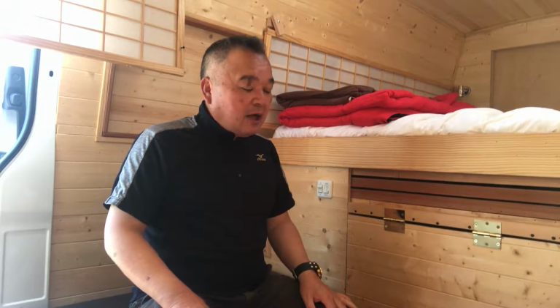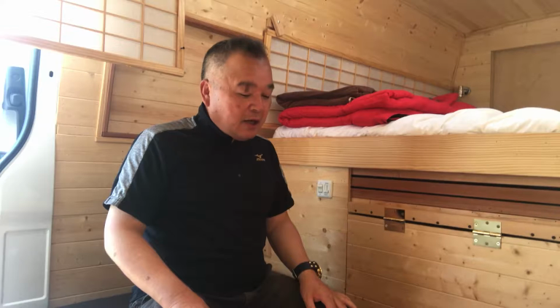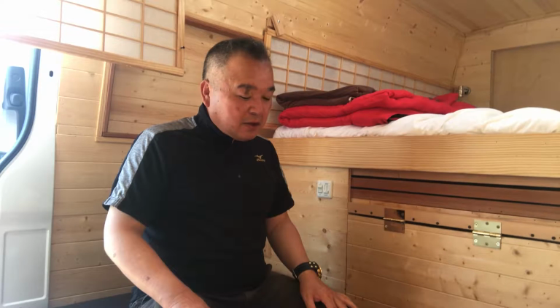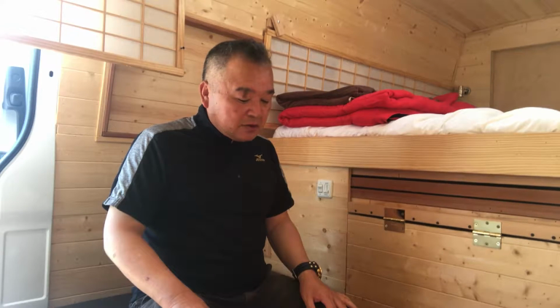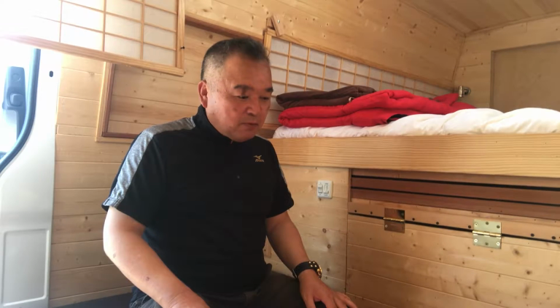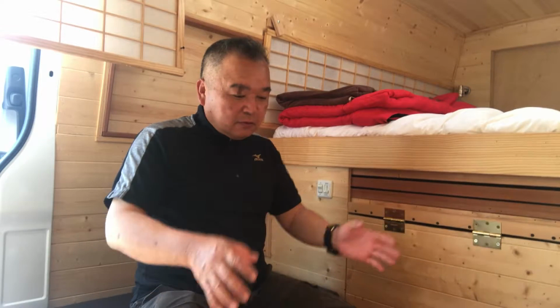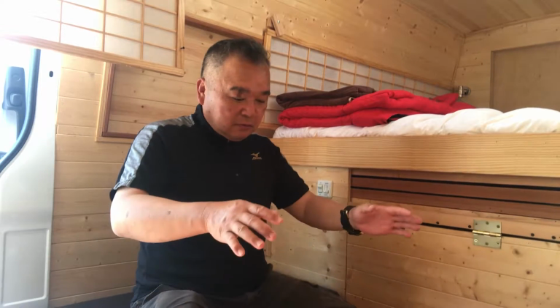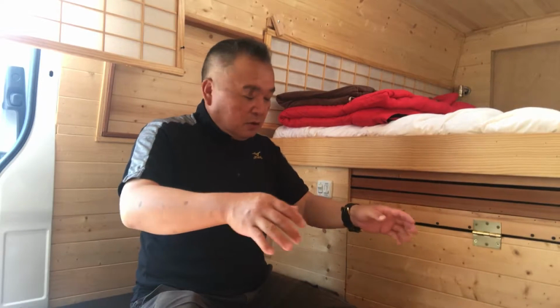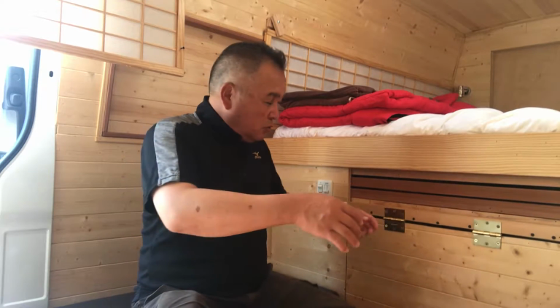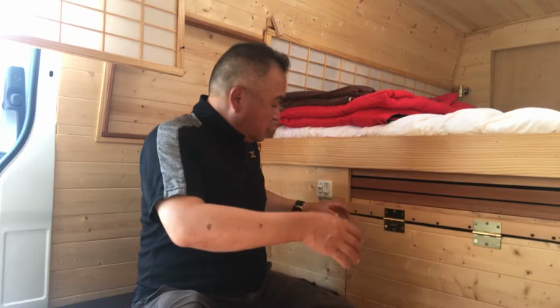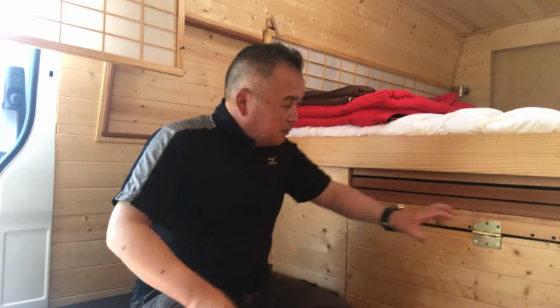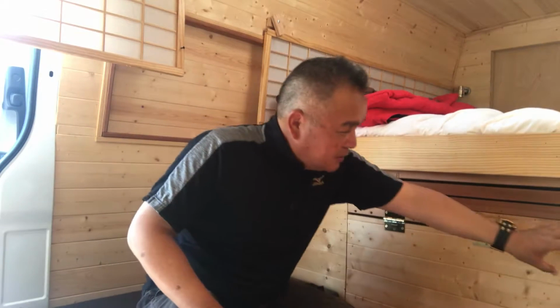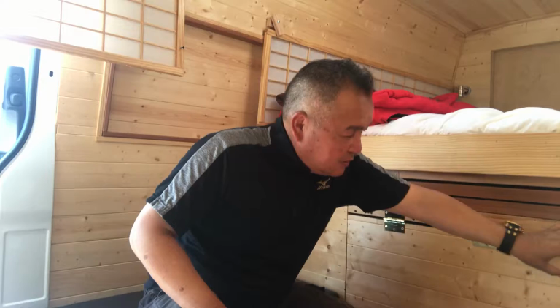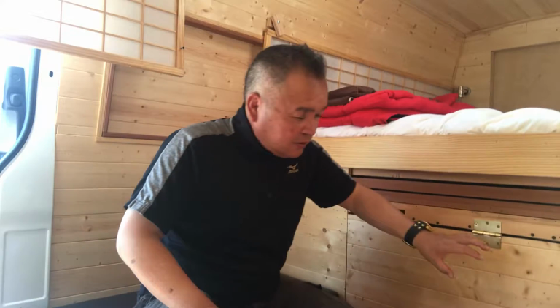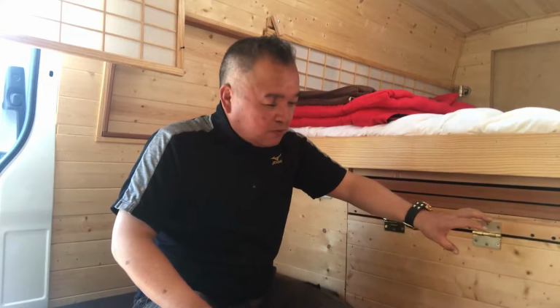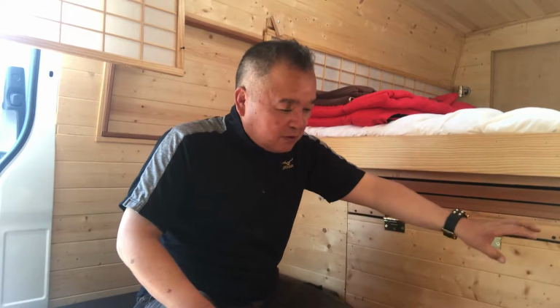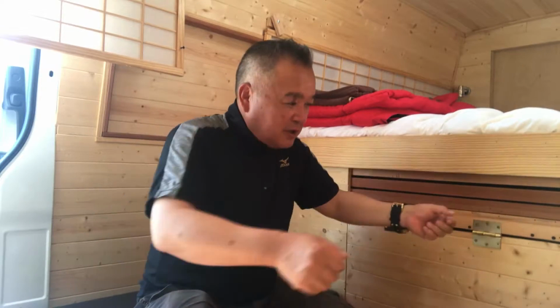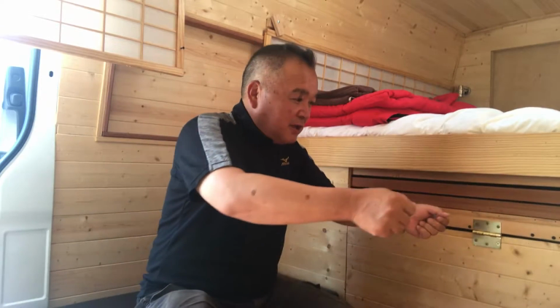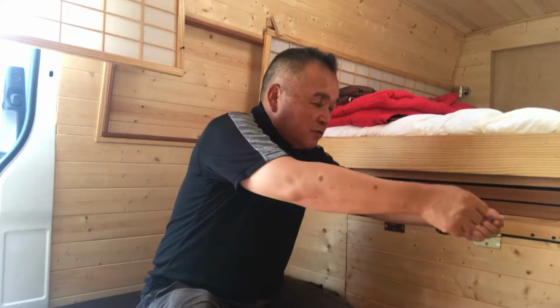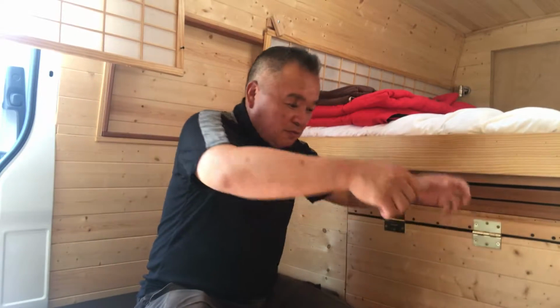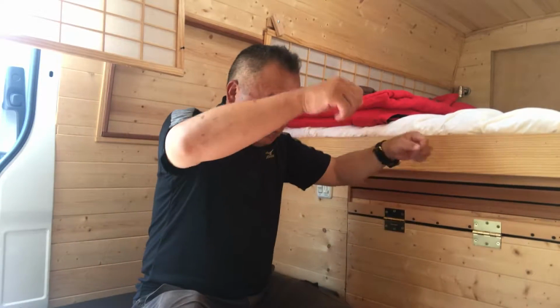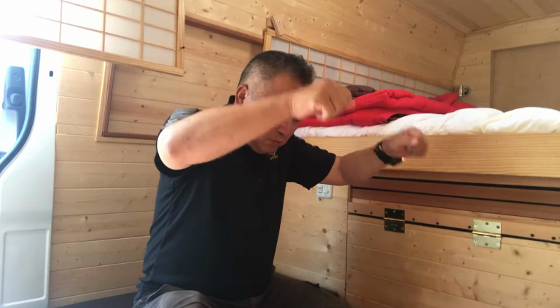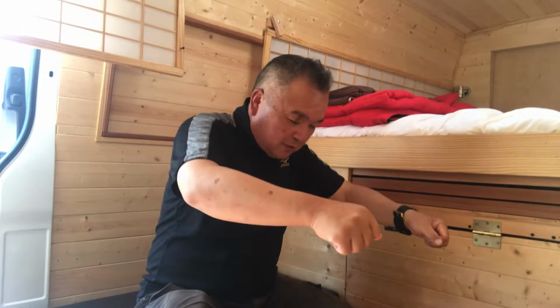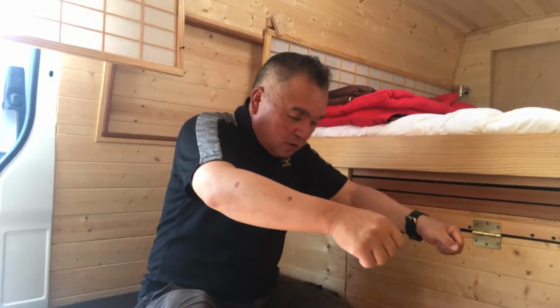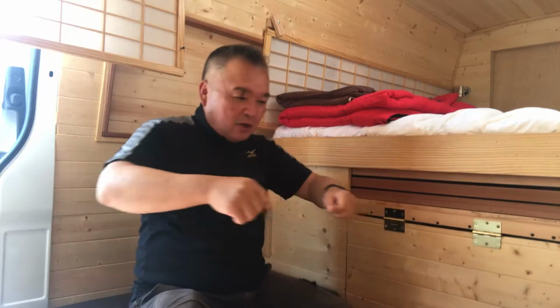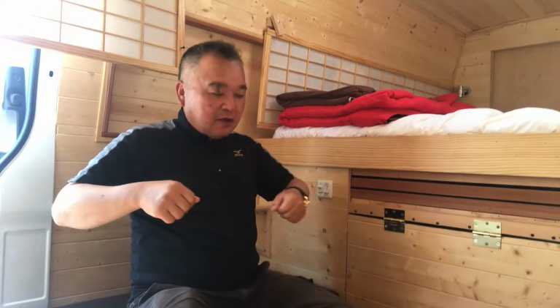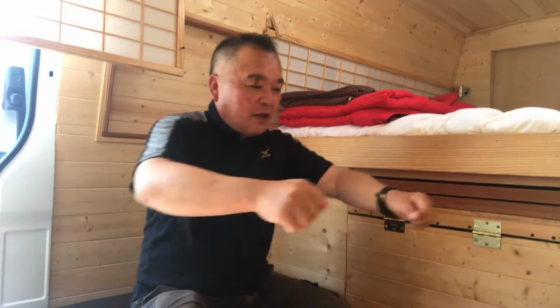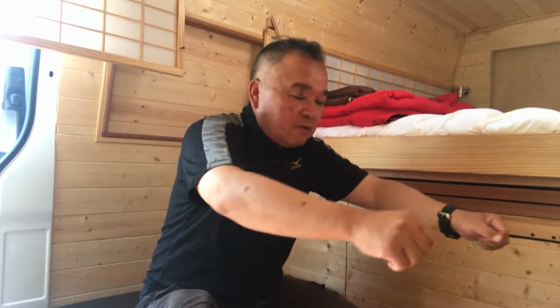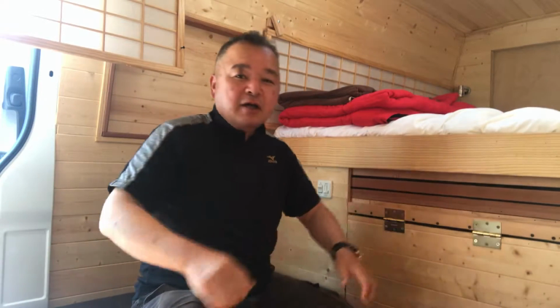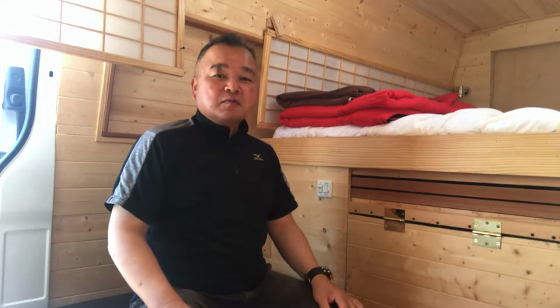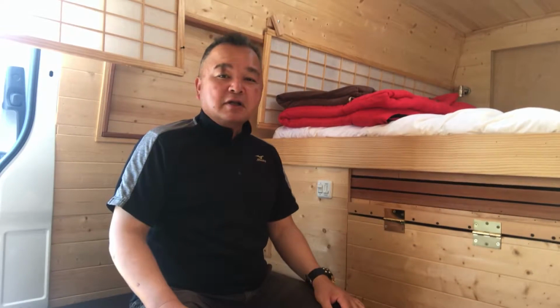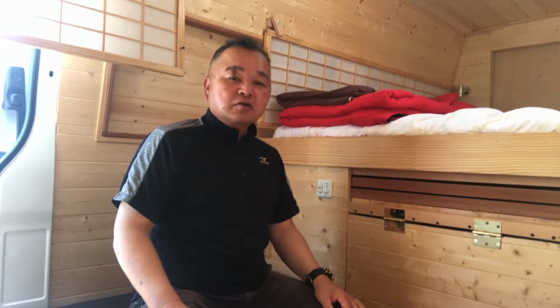And another idea is that some people do something — they move around the table, like this. That's very nice too.